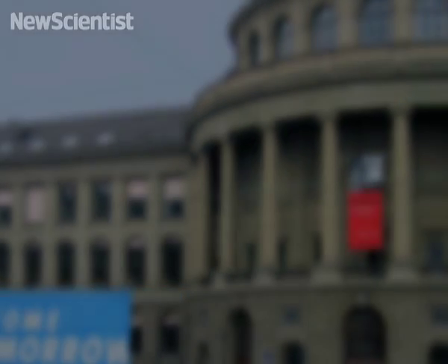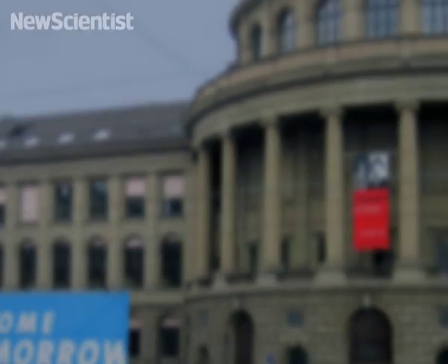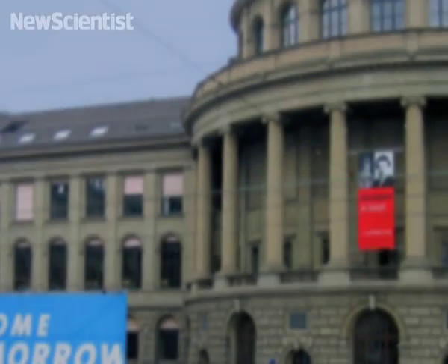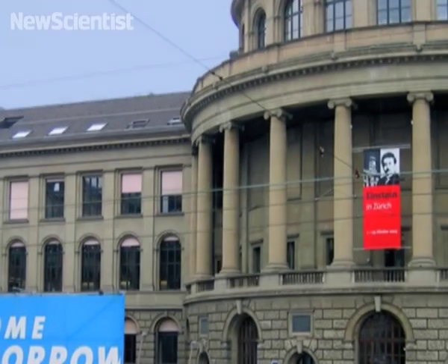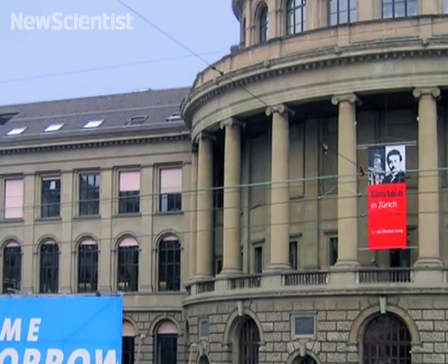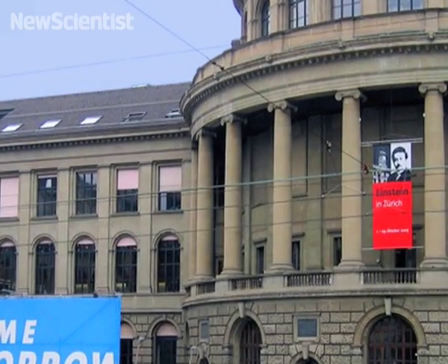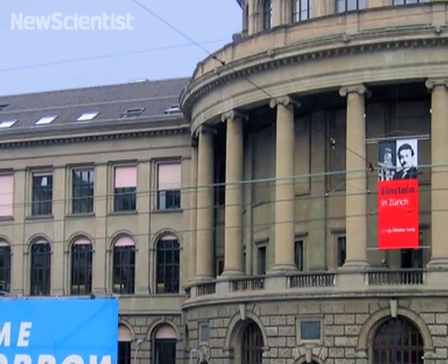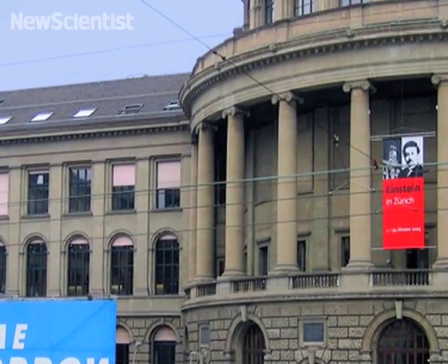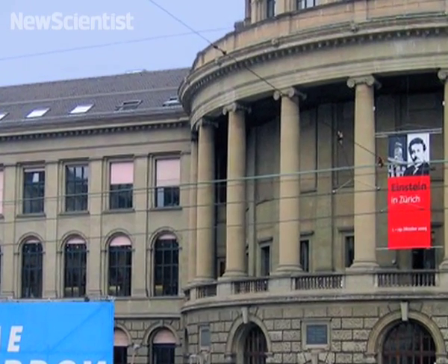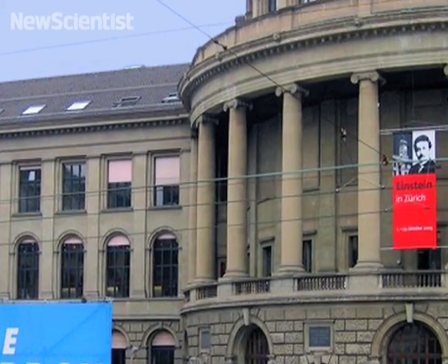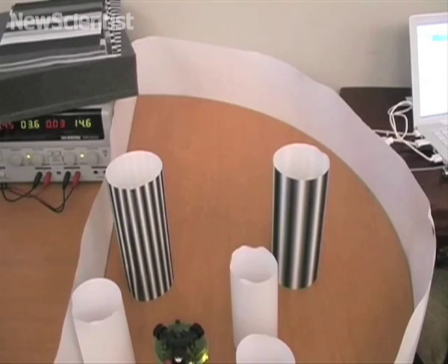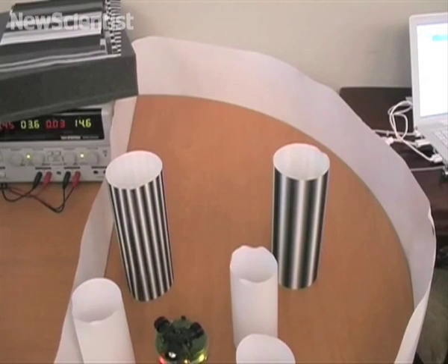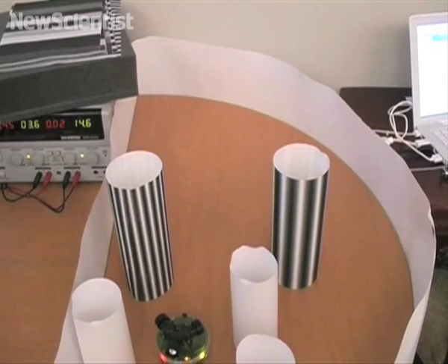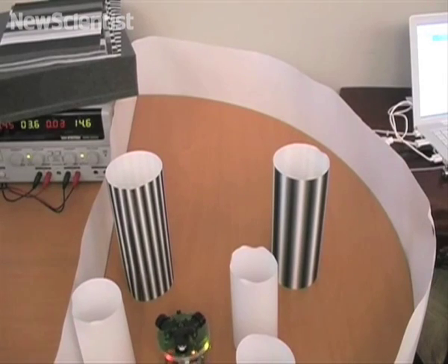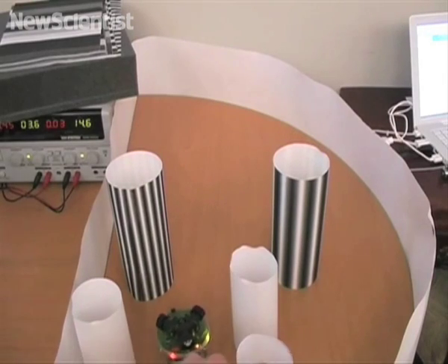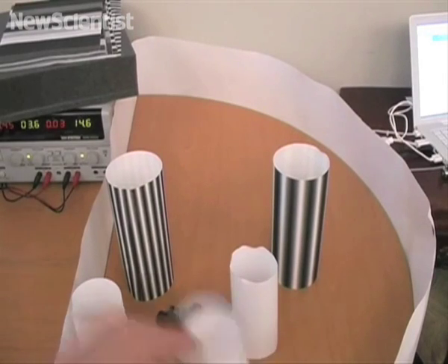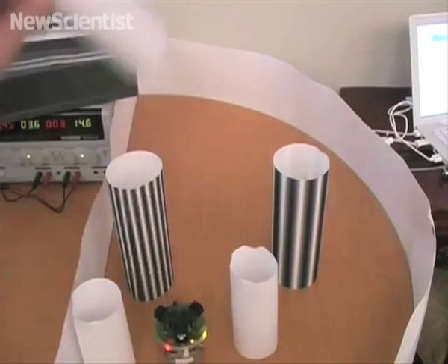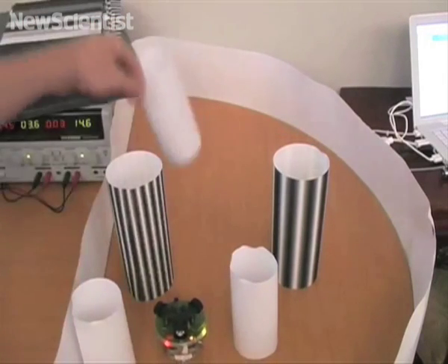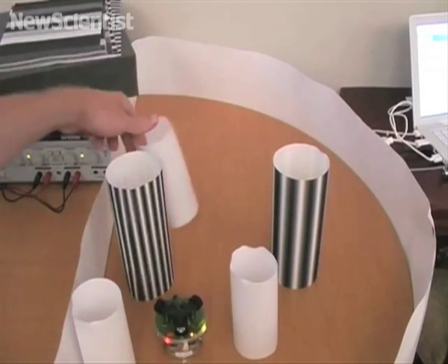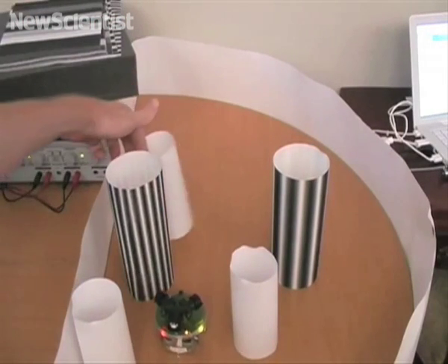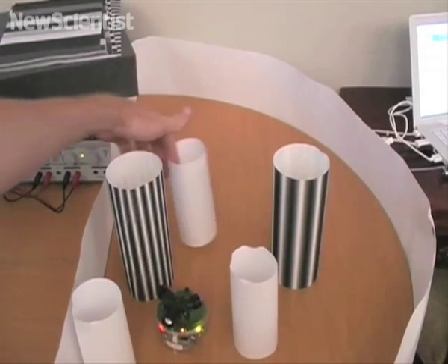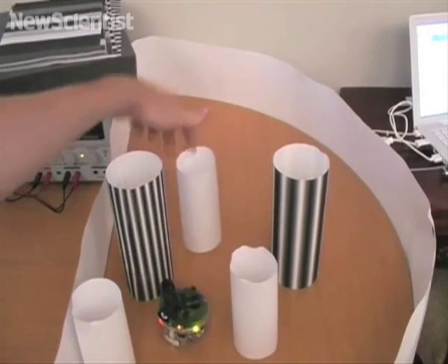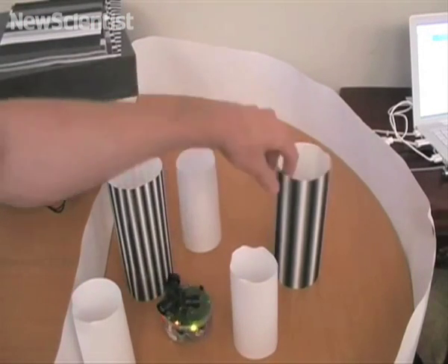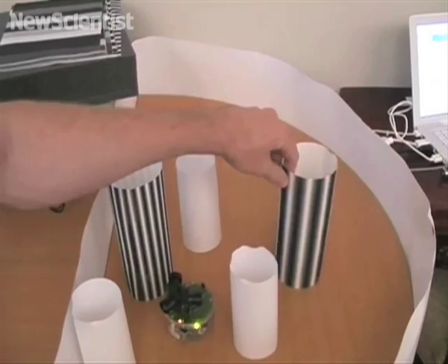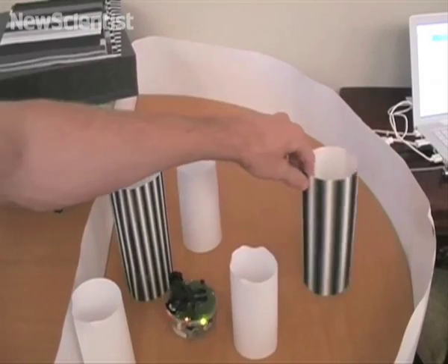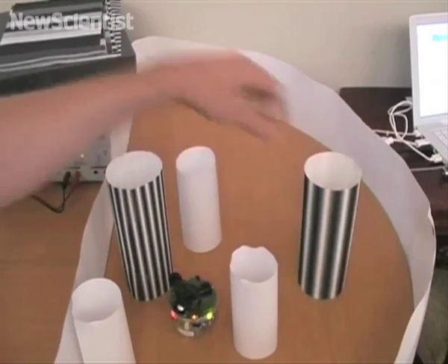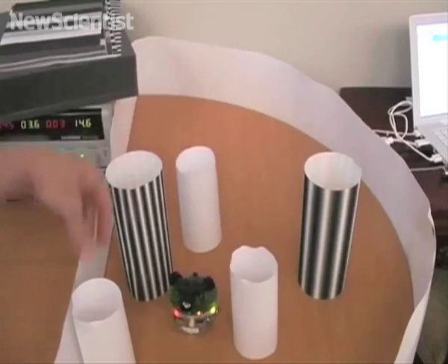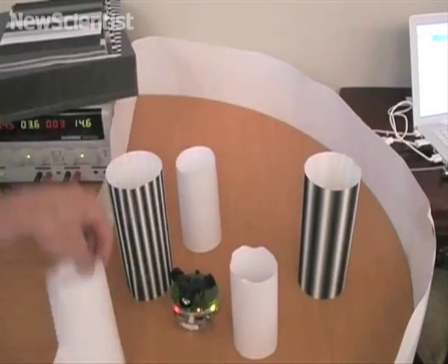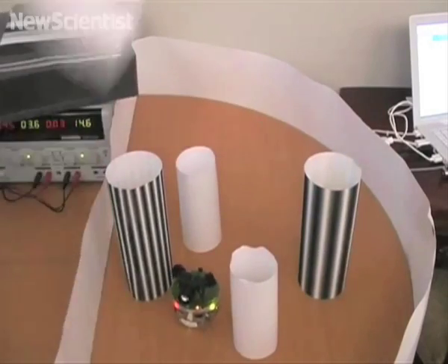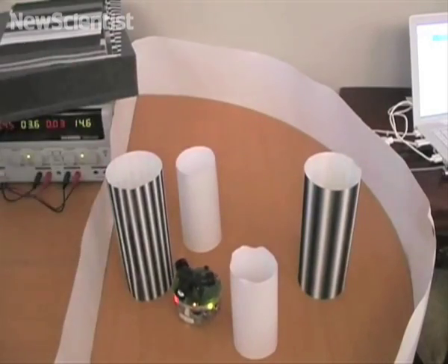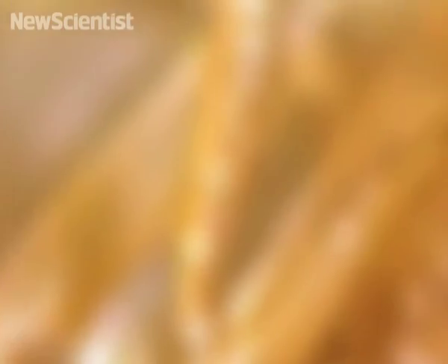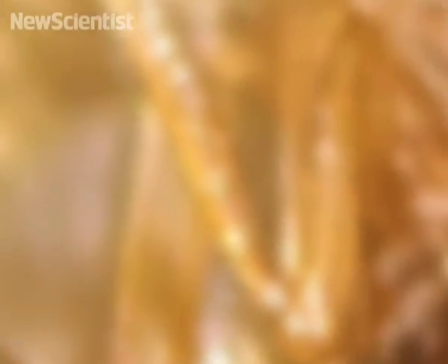Brad Nelson, a roboticist at the Swiss Federal Institute of Technology, has turned the concept of a flight simulator back to front. Instead of allowing people to feel like they're flying, his simulator gives flies a taste of what it's like to be earthbound.